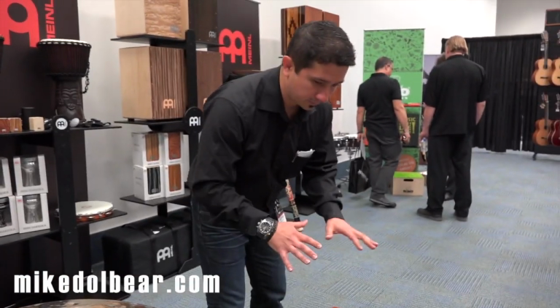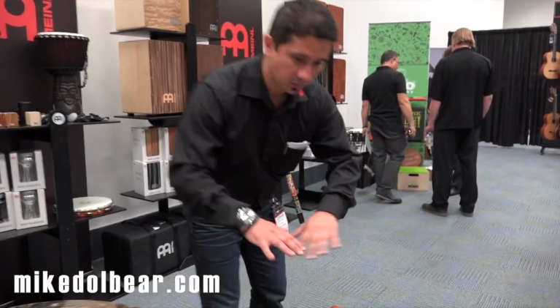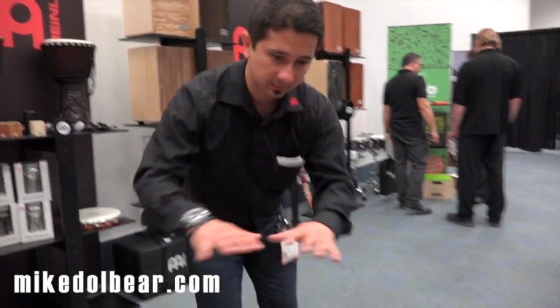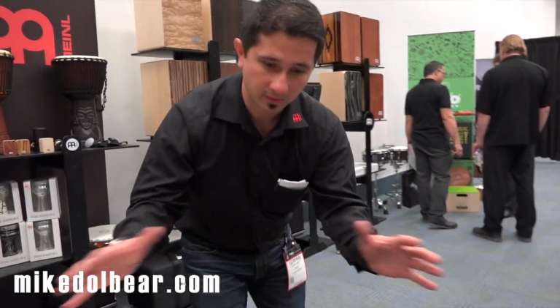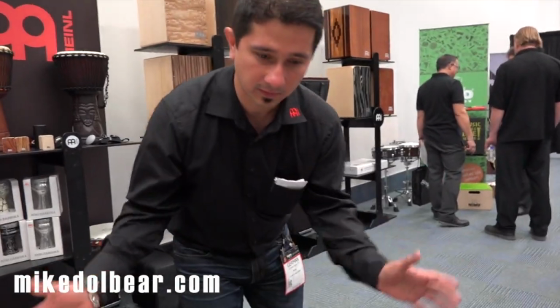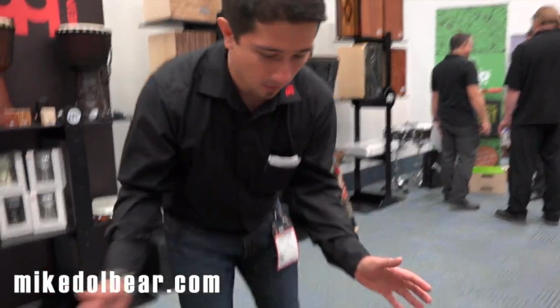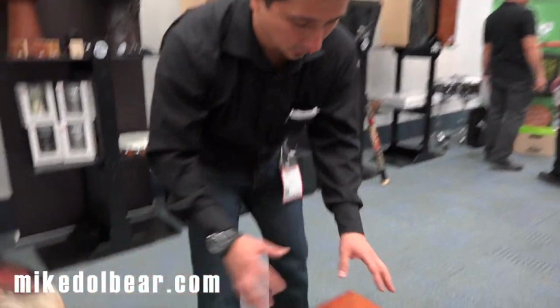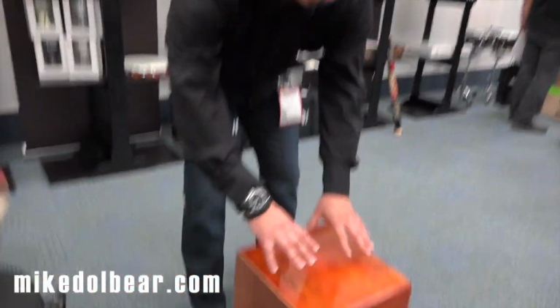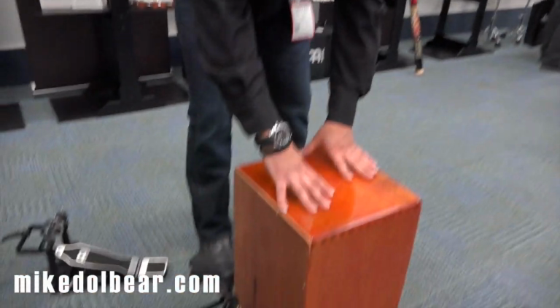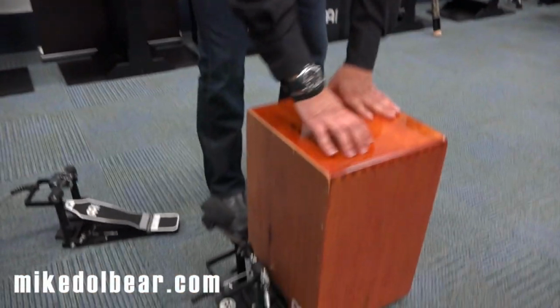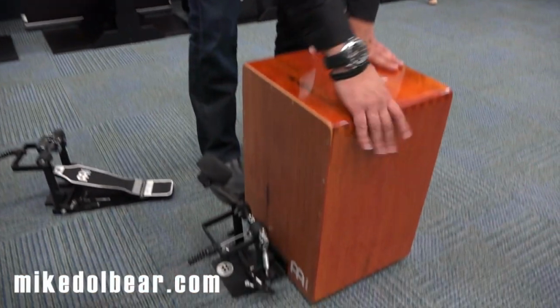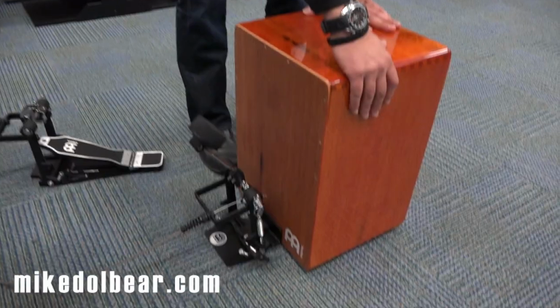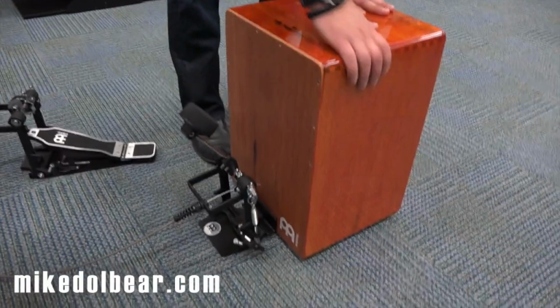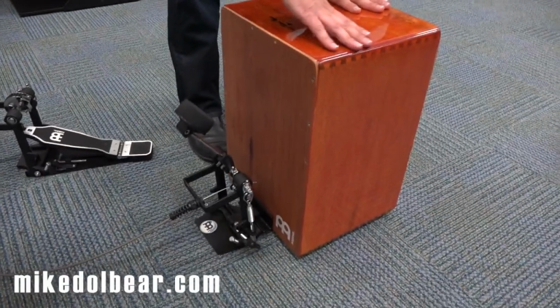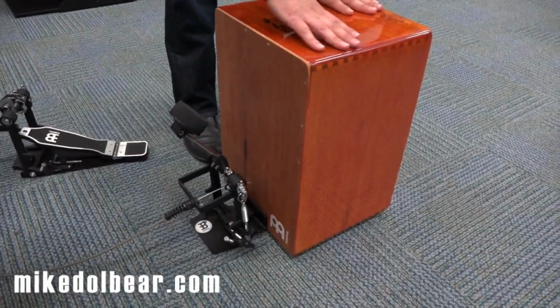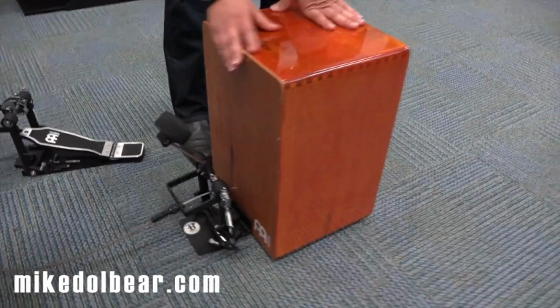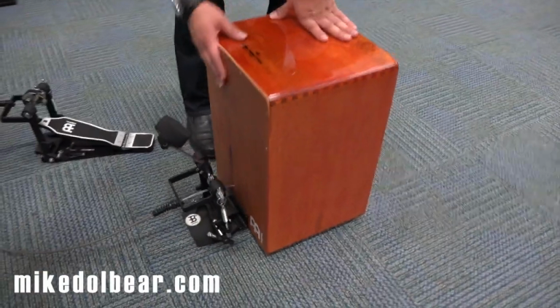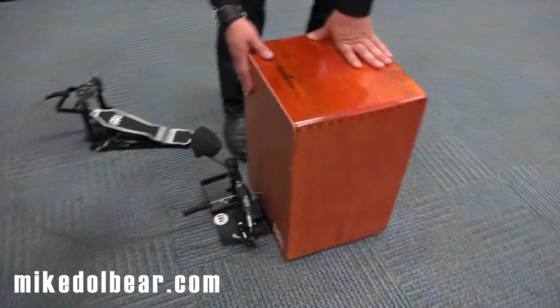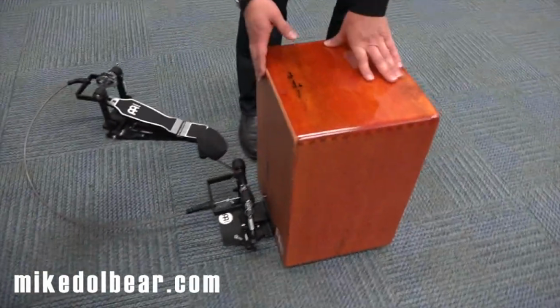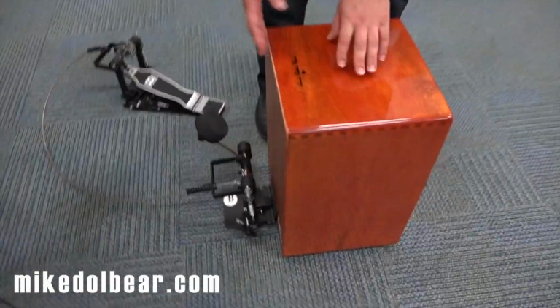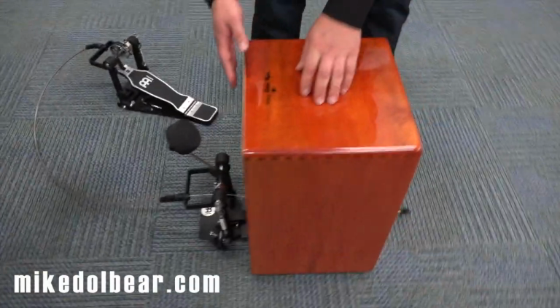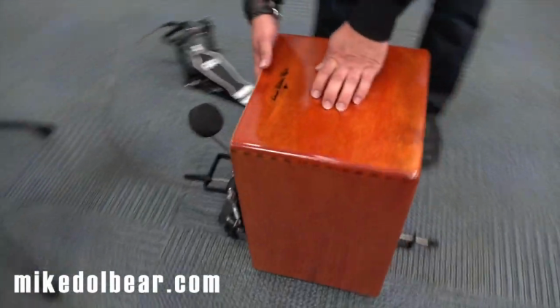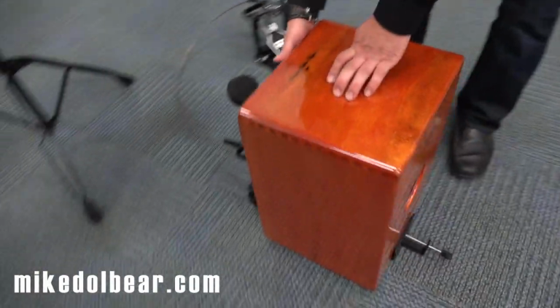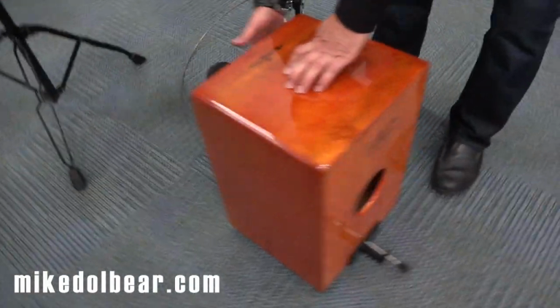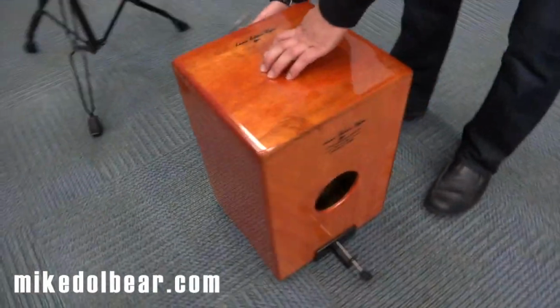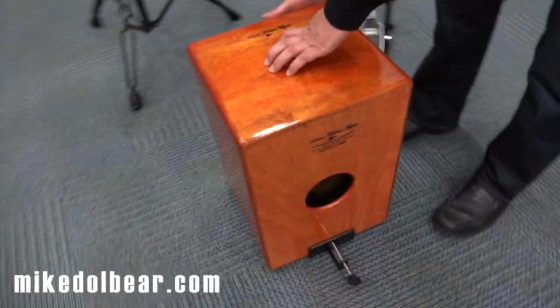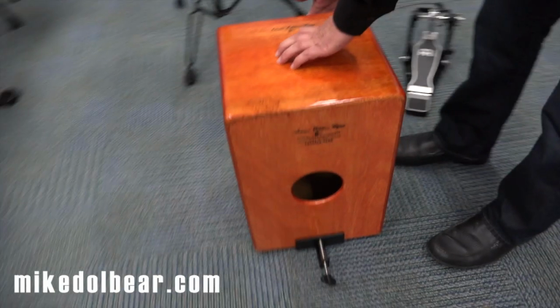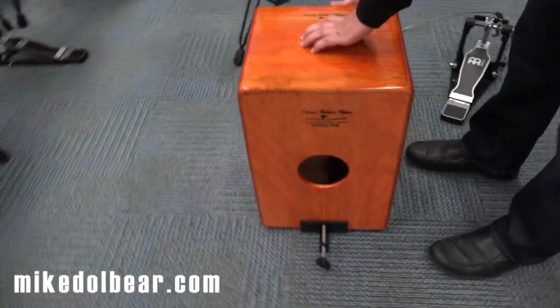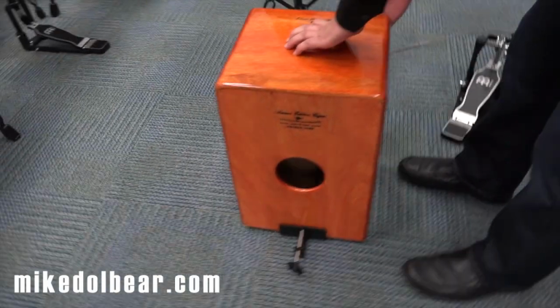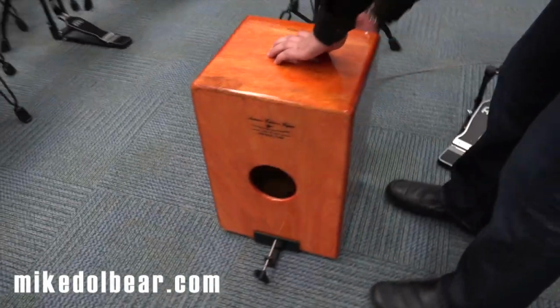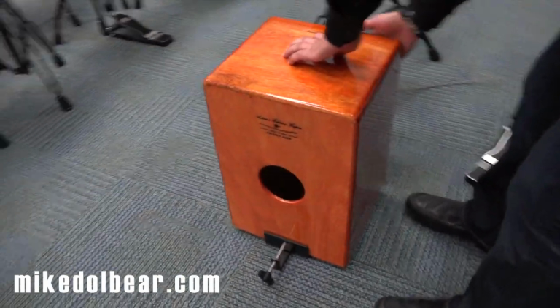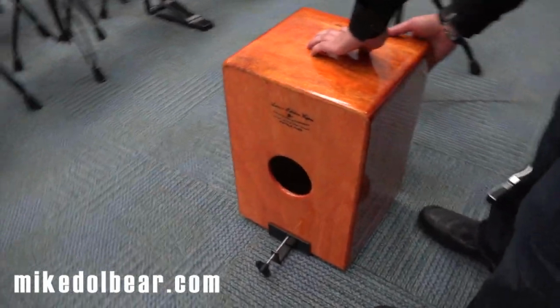This whole set revolves around the cajons. So if you check it out, this is the new Peruvian cajons. This is a cajons that has no strings inside, so it's got a very deep low sound.